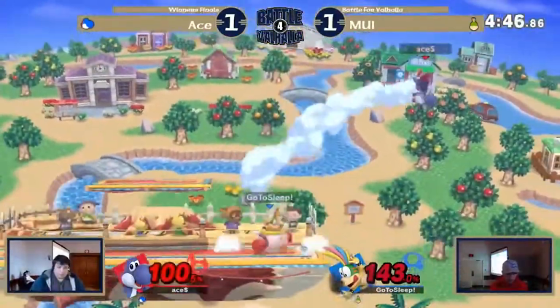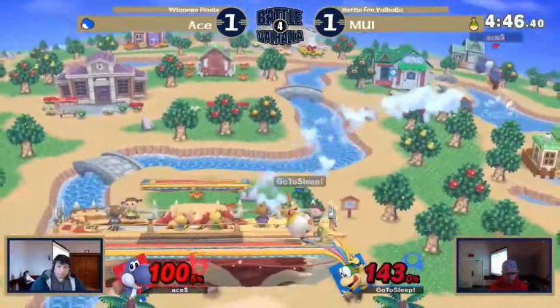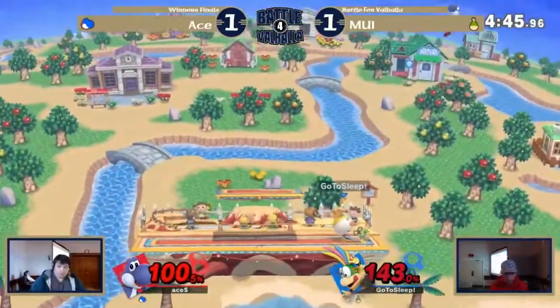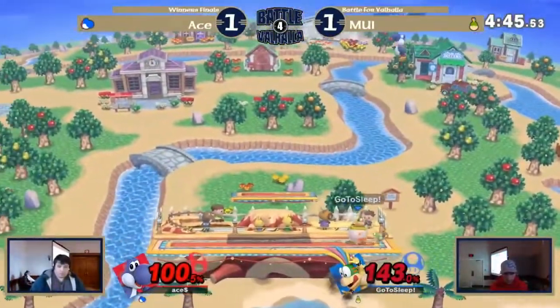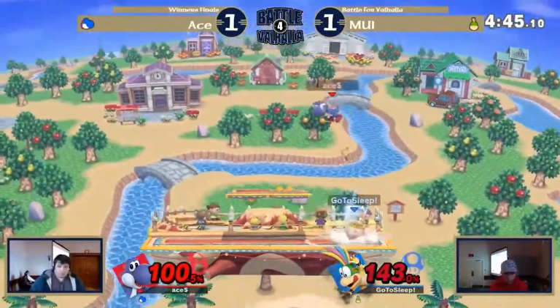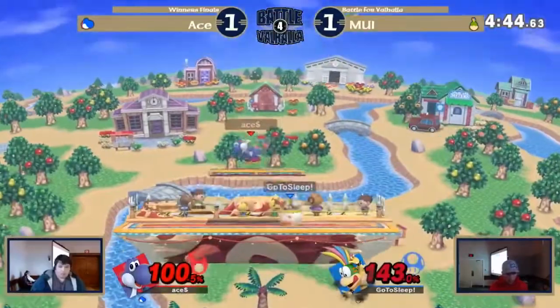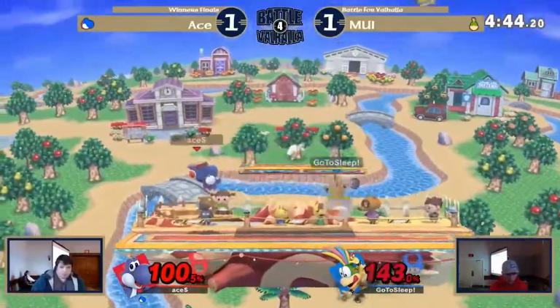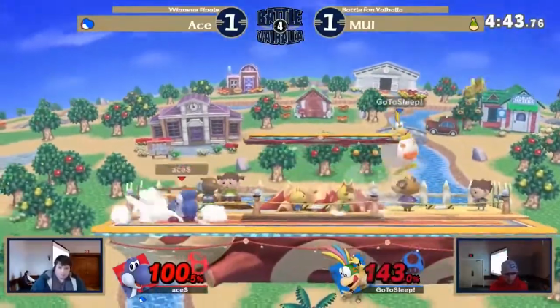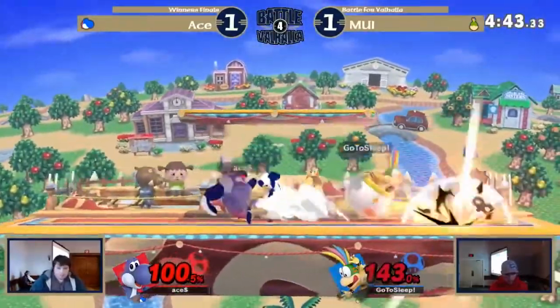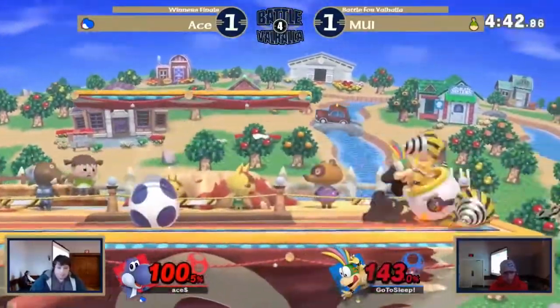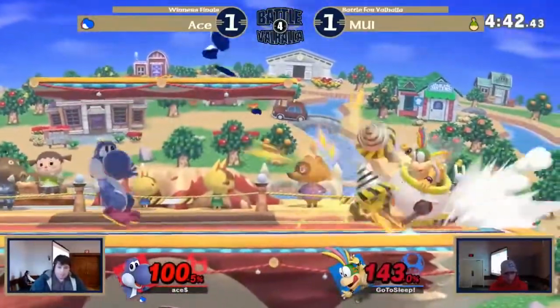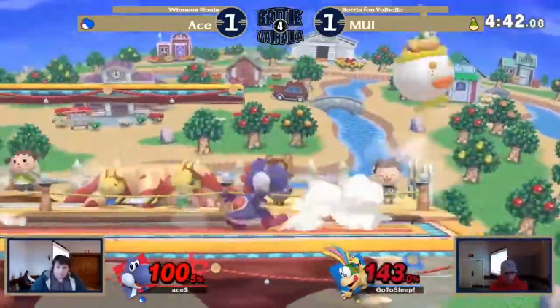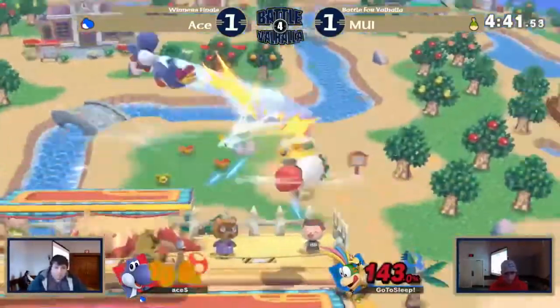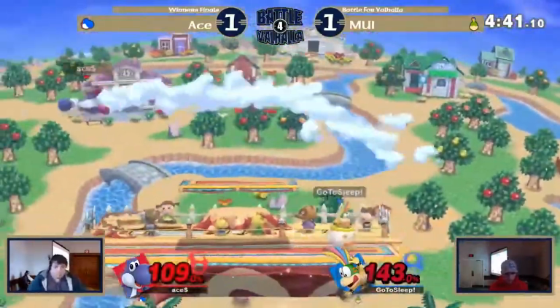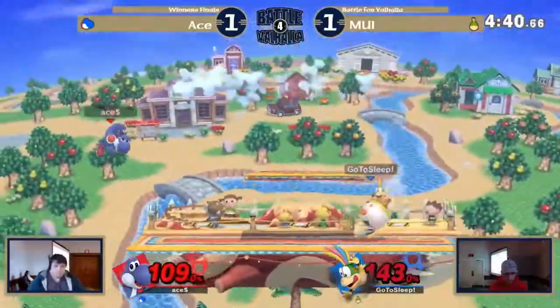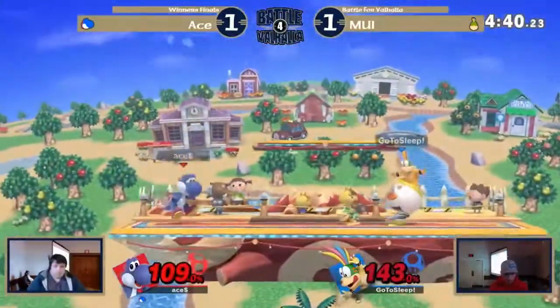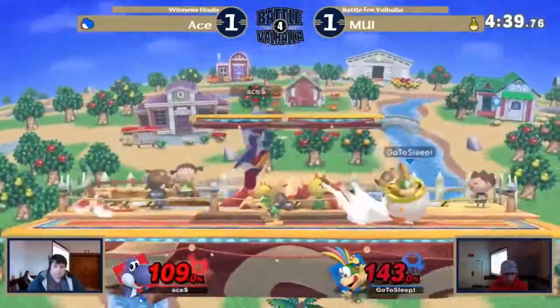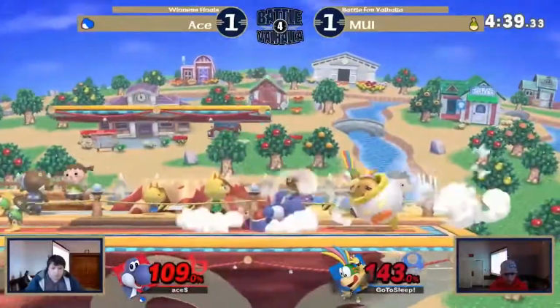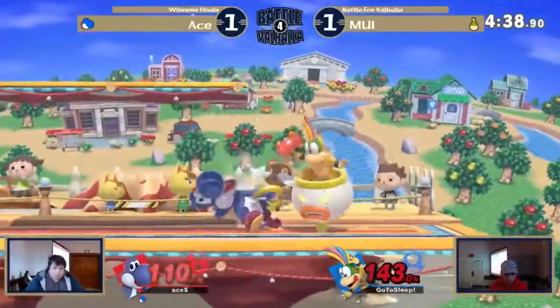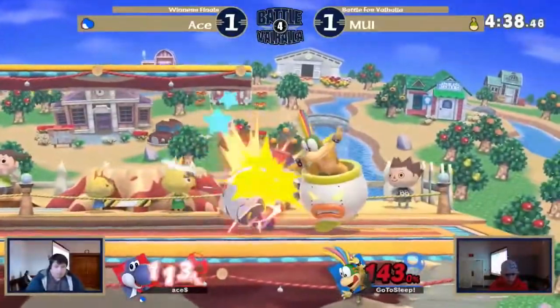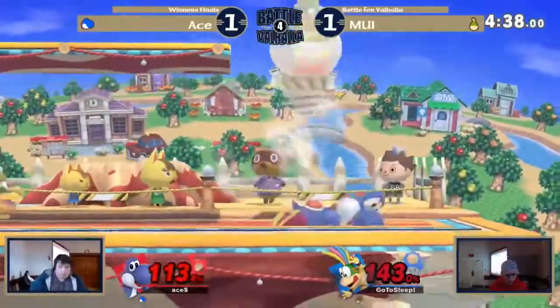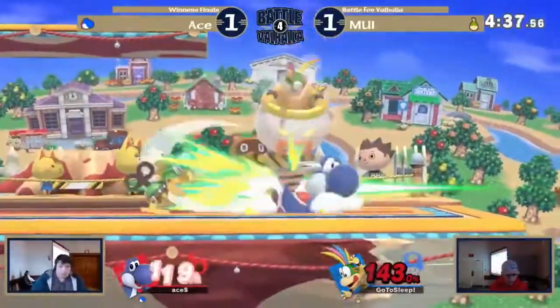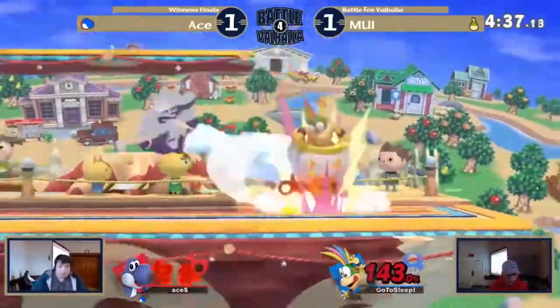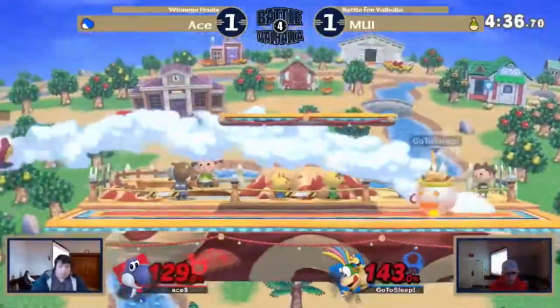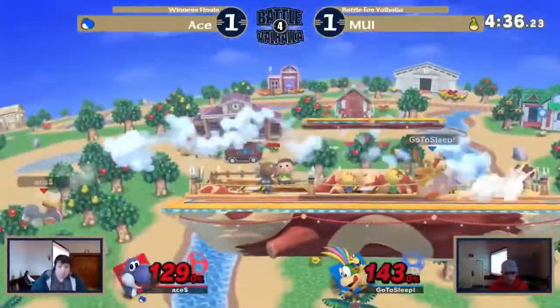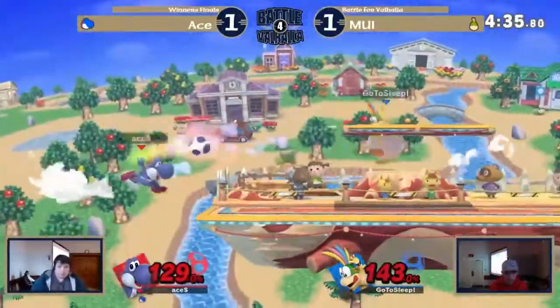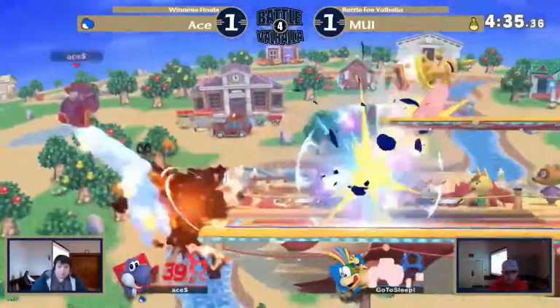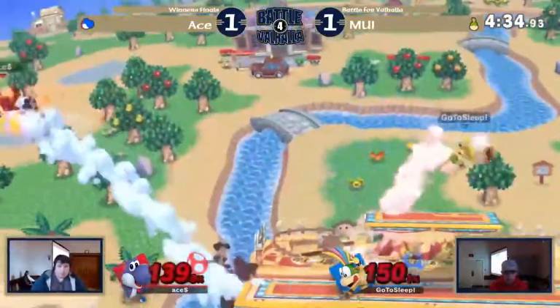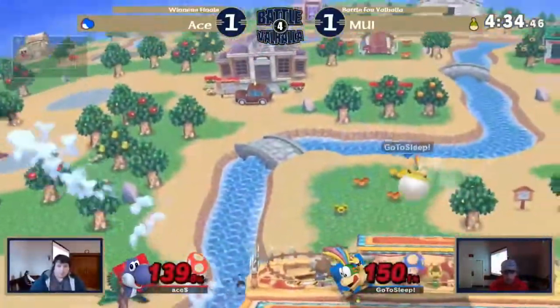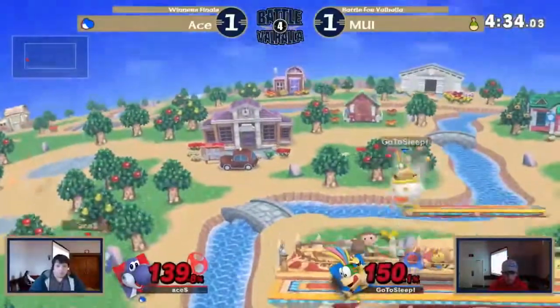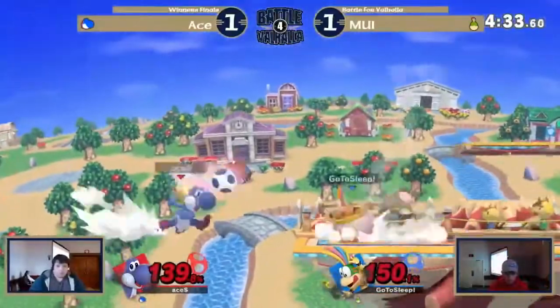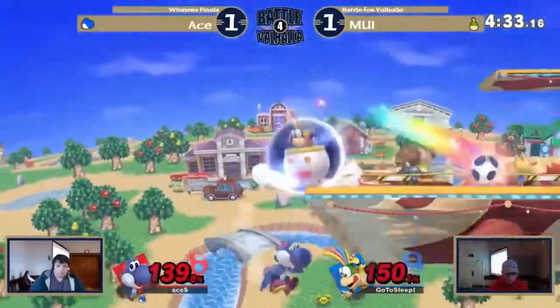I wouldn't recommend shielding. Oh my god, I thought he was gonna get punished for that. 142%. Punishing that — going for another down B. I don't think that was the play here. Big throw — does use the Mecha Koopa to pressure Ace.